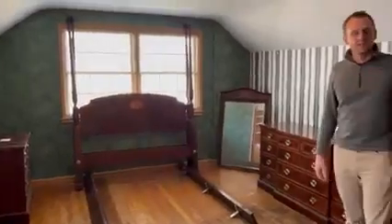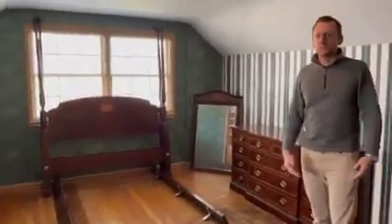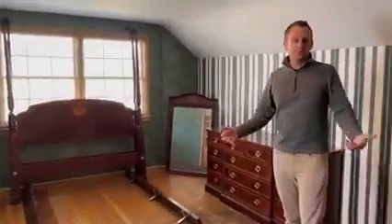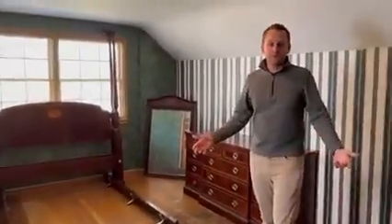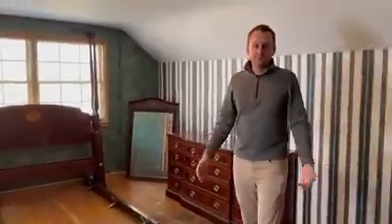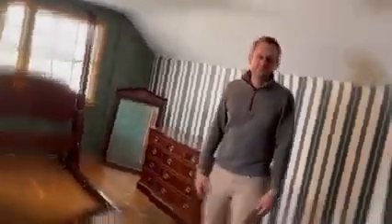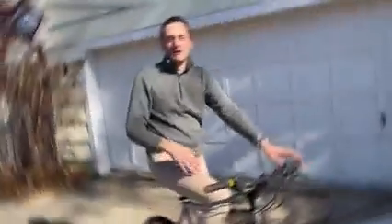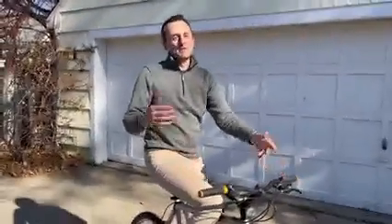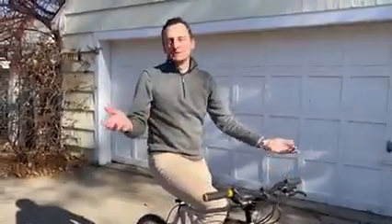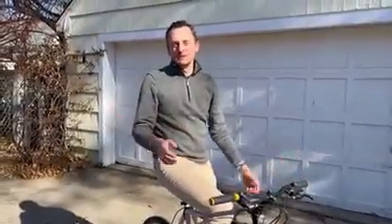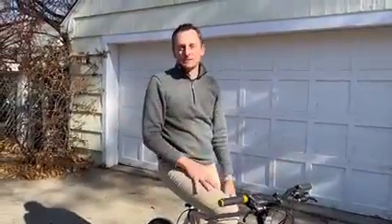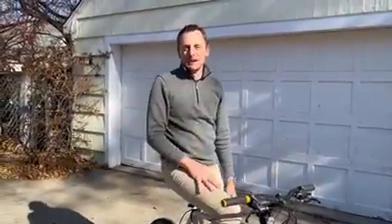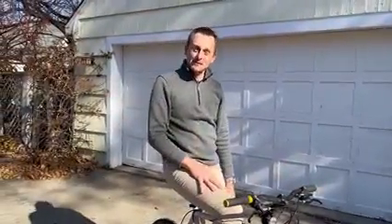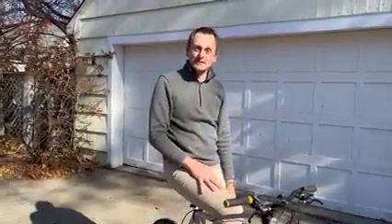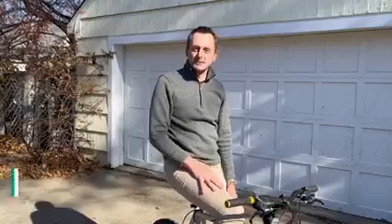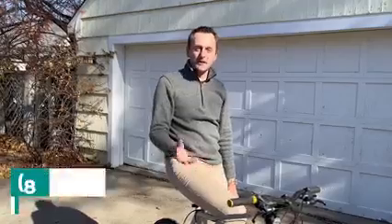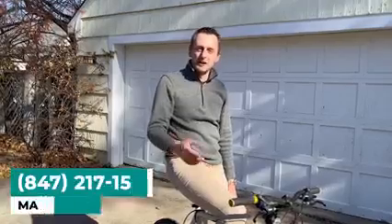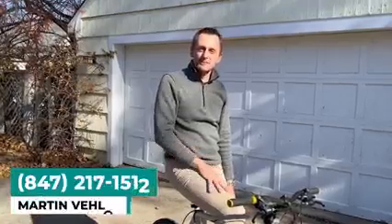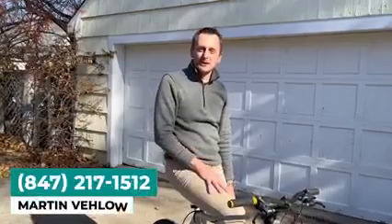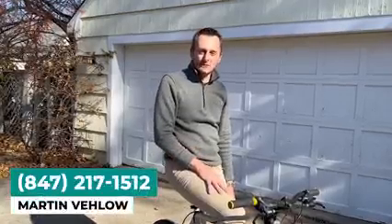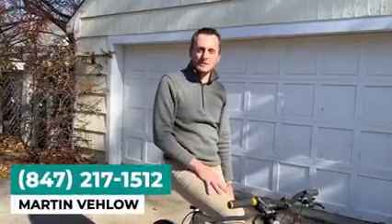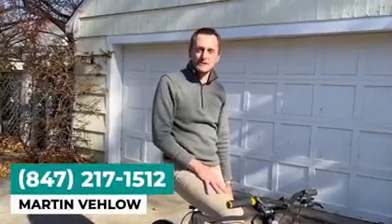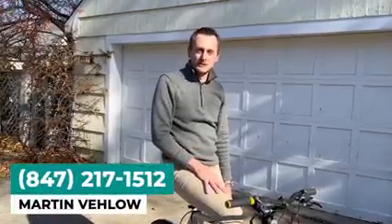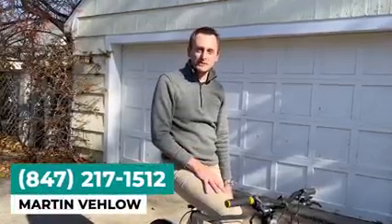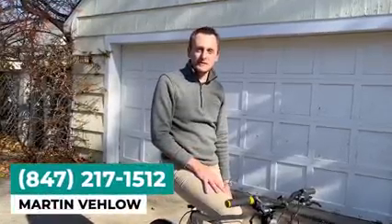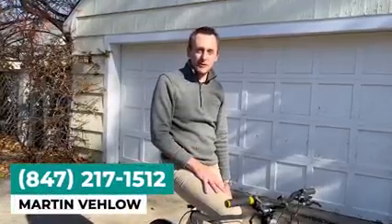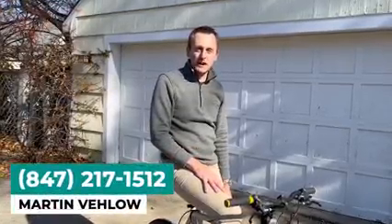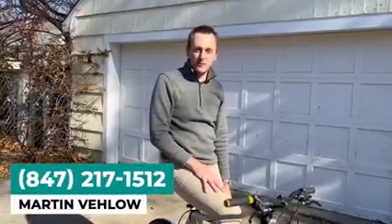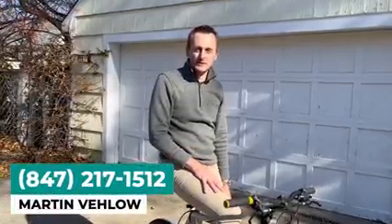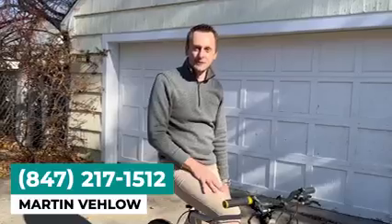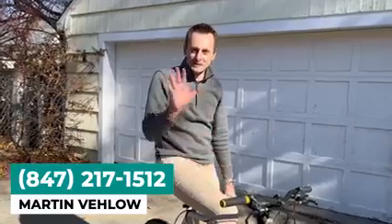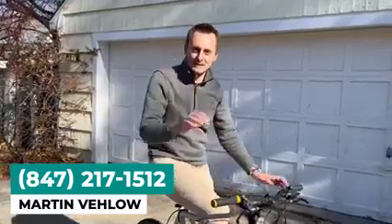It's a wonderful little home. Well, I hope you enjoyed this house tour. If you have any questions give me a call directly on my cell, 847-217-1512. We'll see you next time.